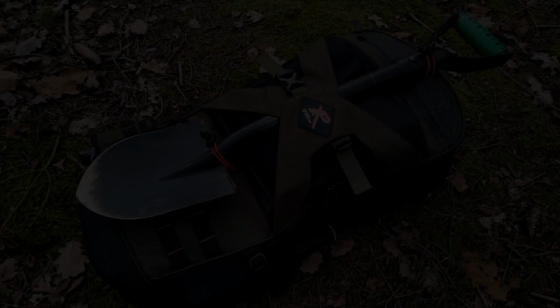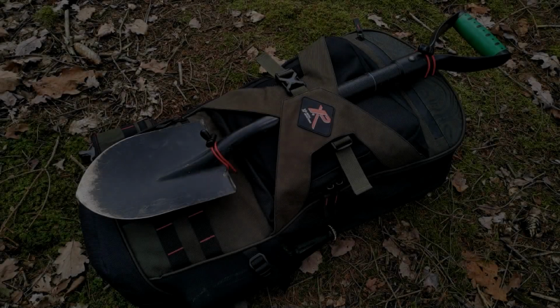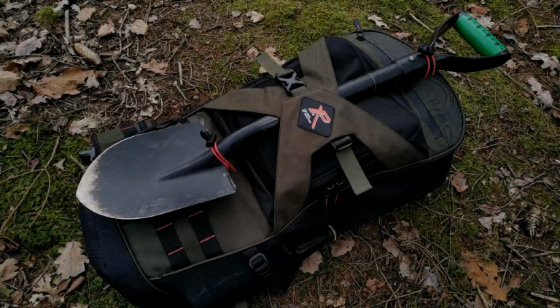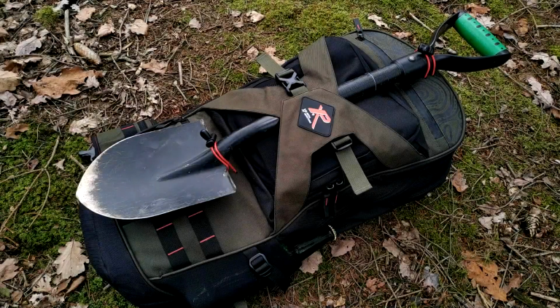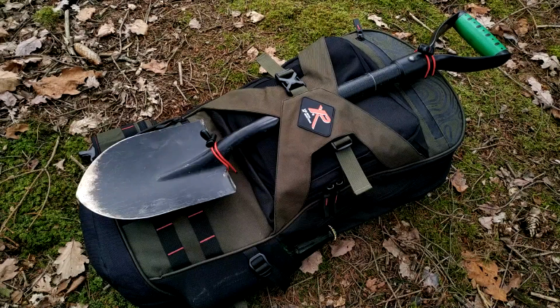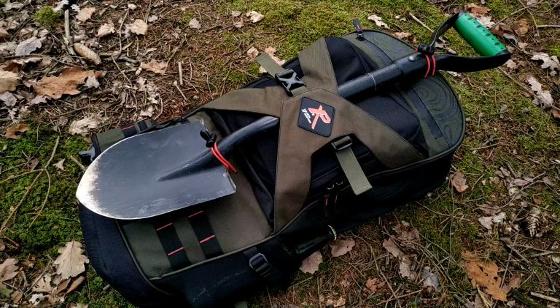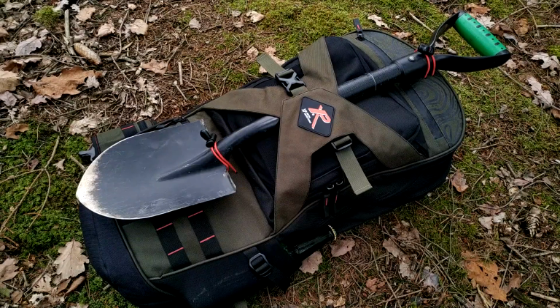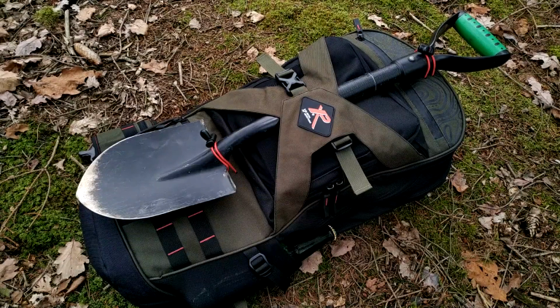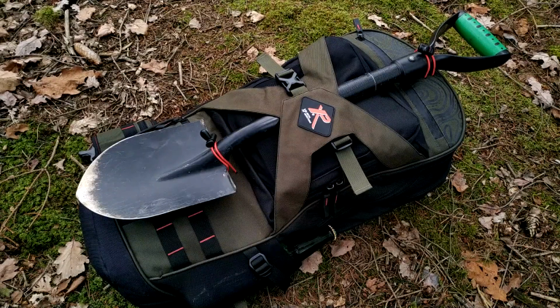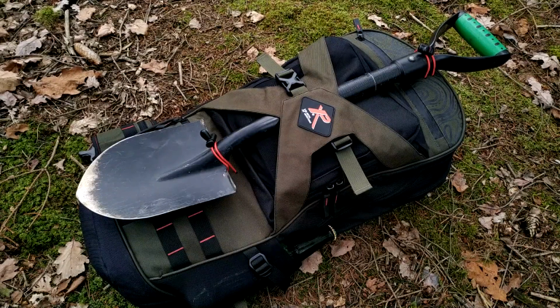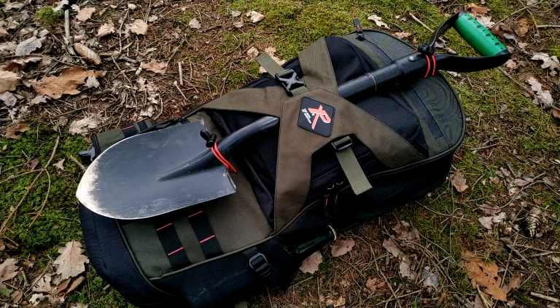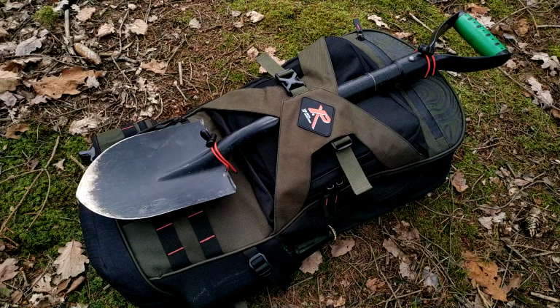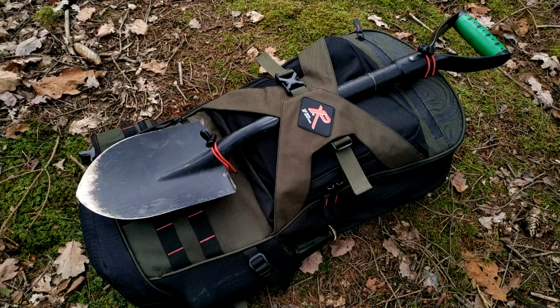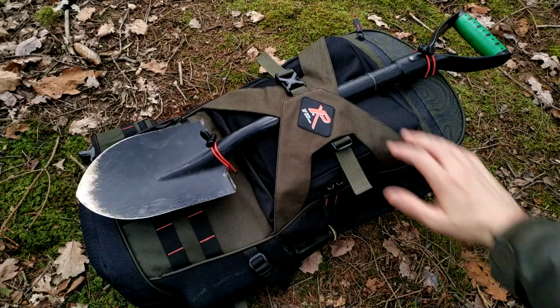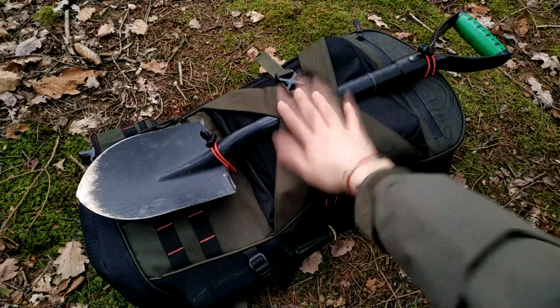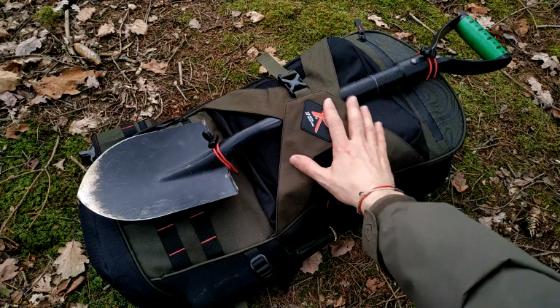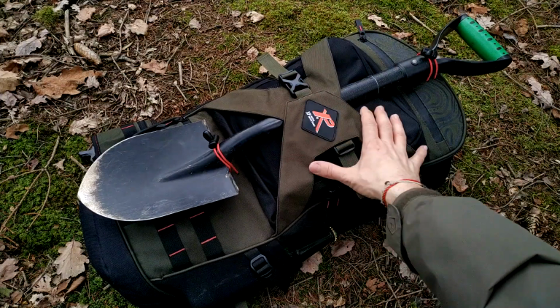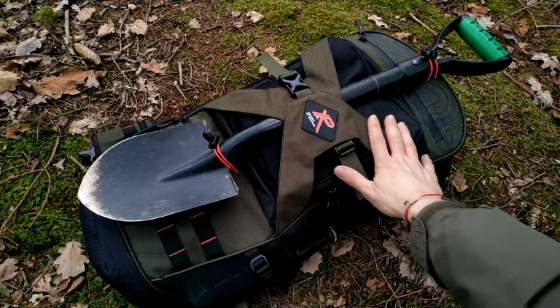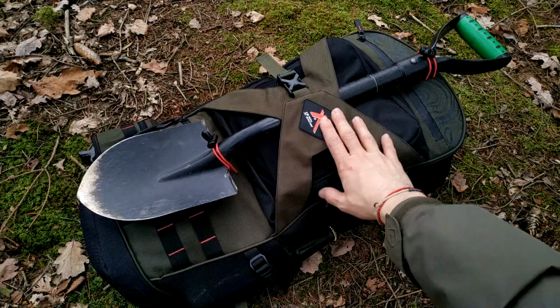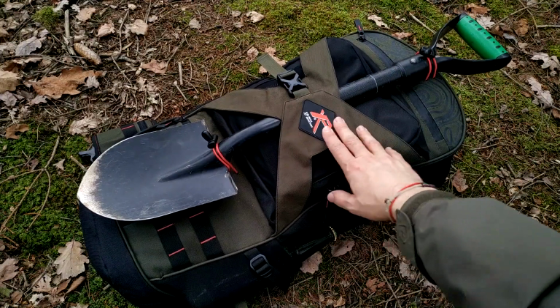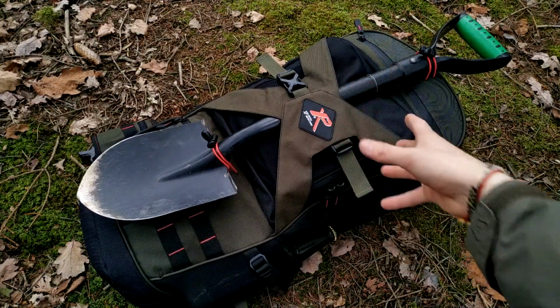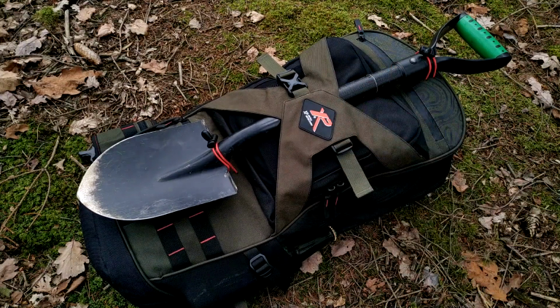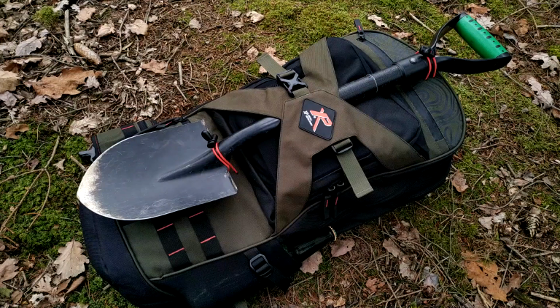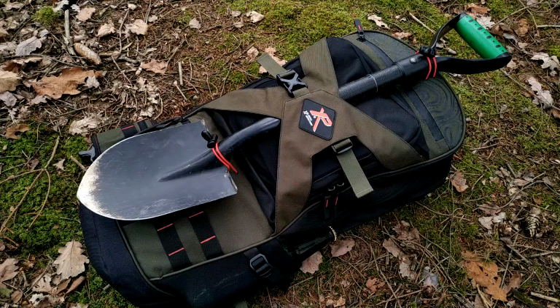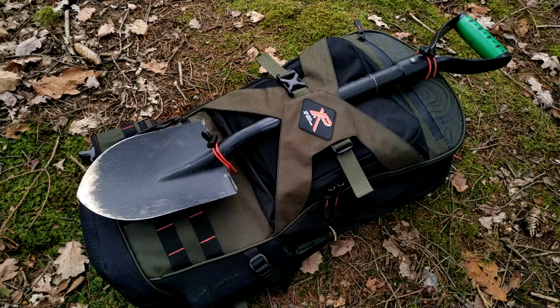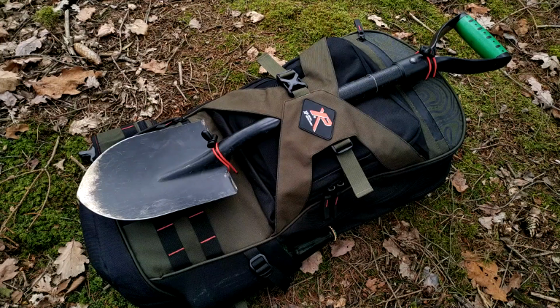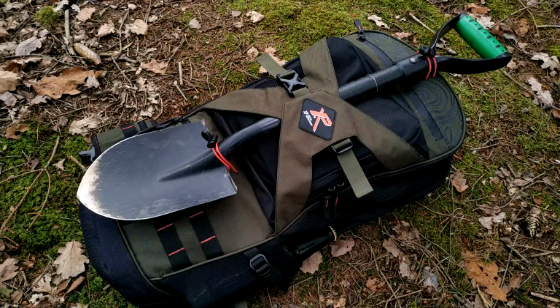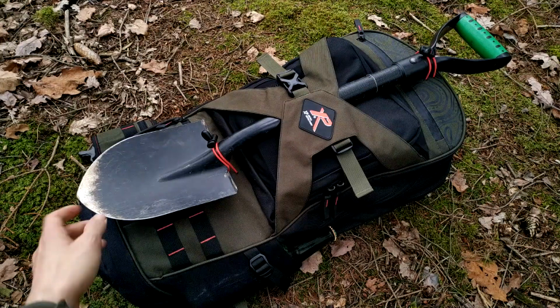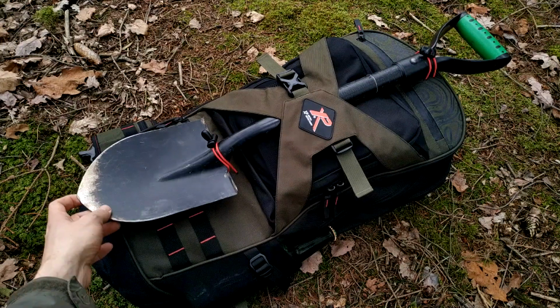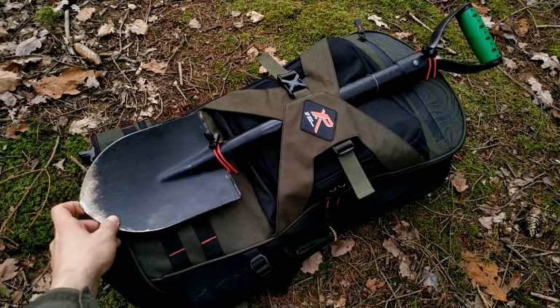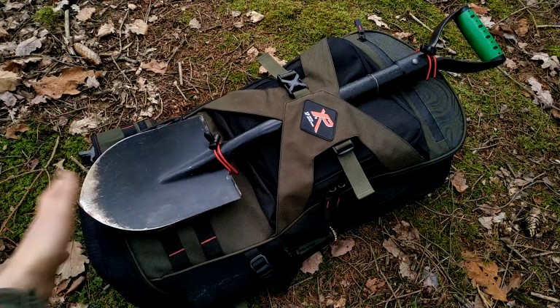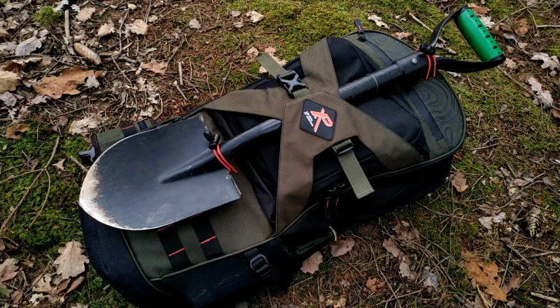Hello guys, thank you for tuning in. Today I want to introduce you to this new bag from XP Metal Detectors, and this bag is made specially for carrying metal detectors.